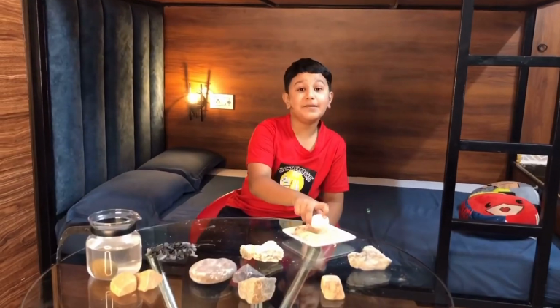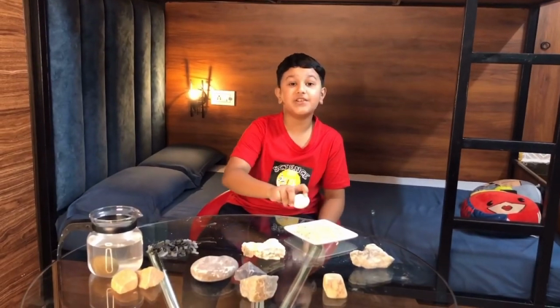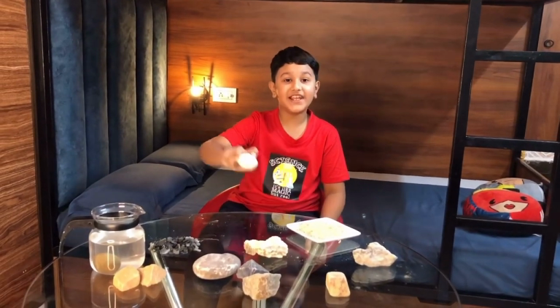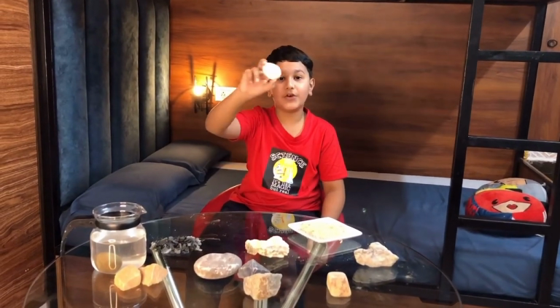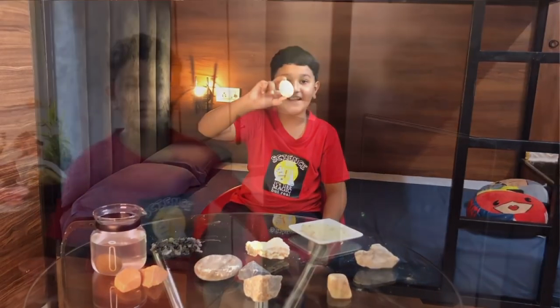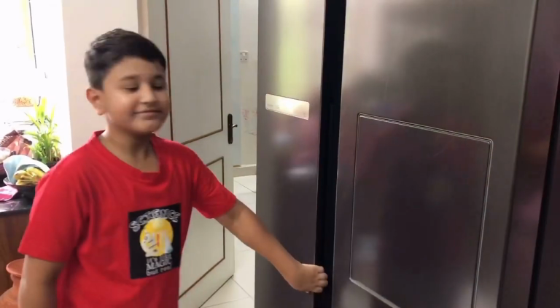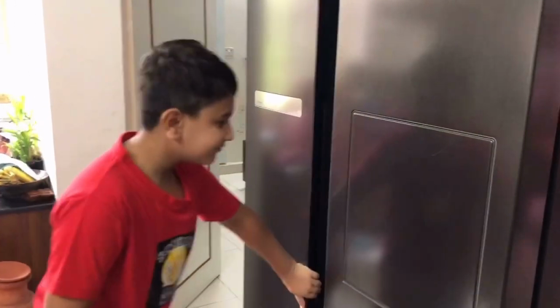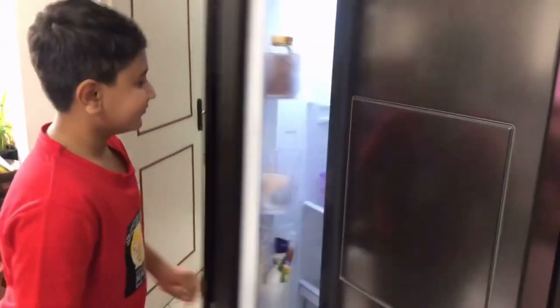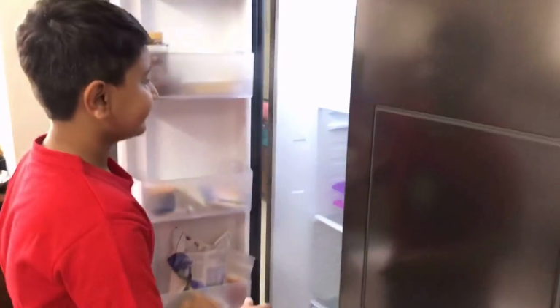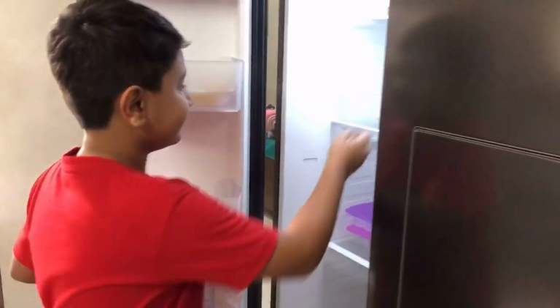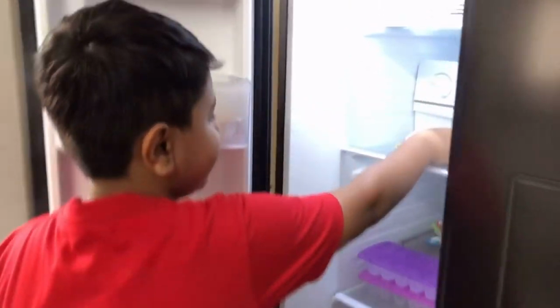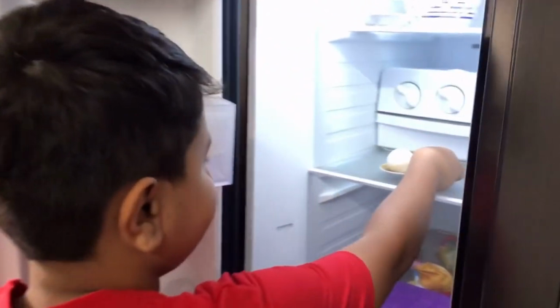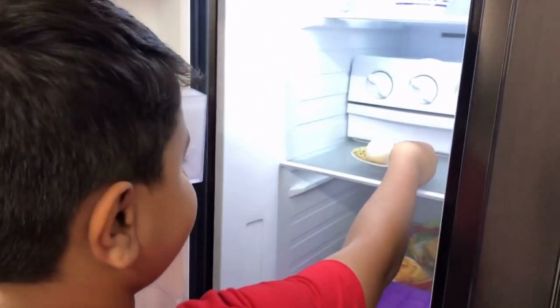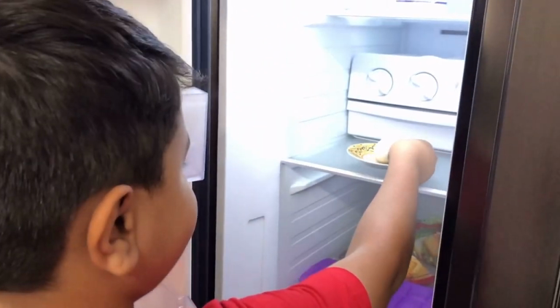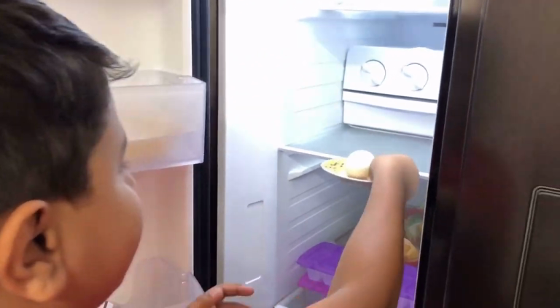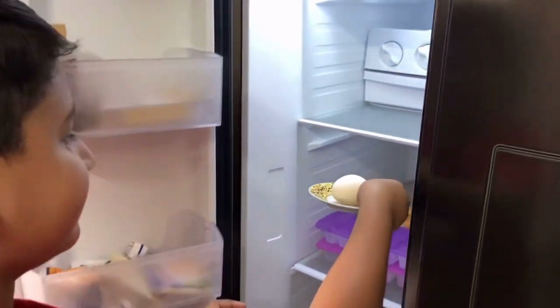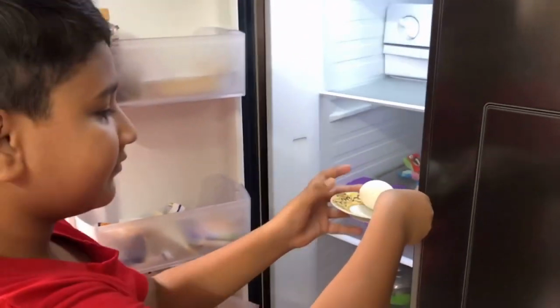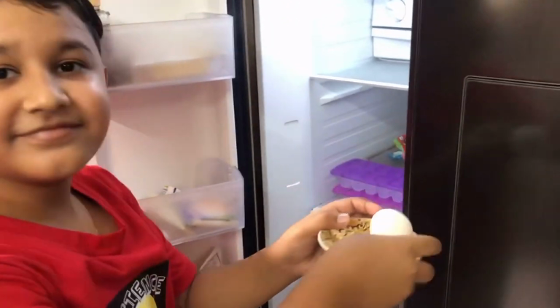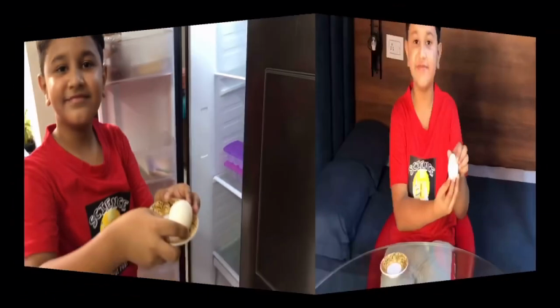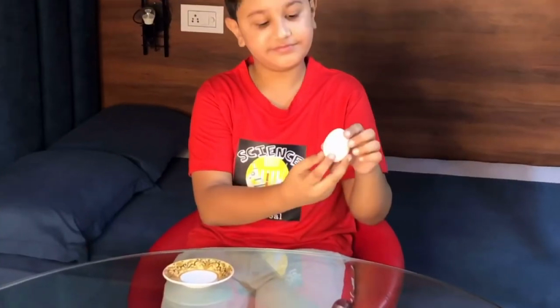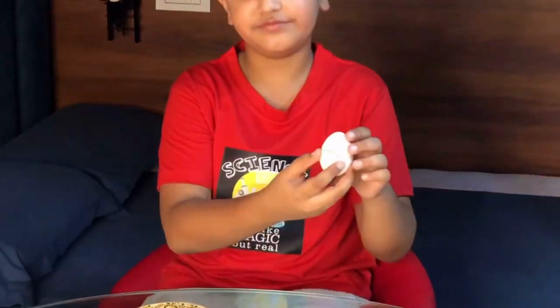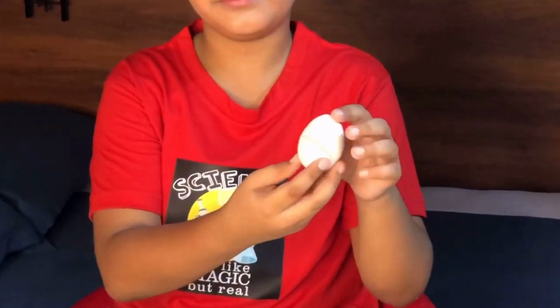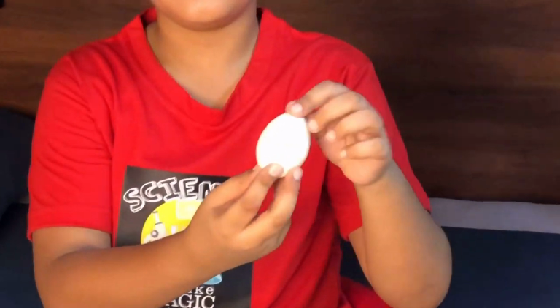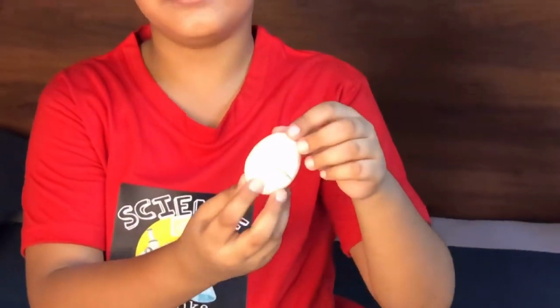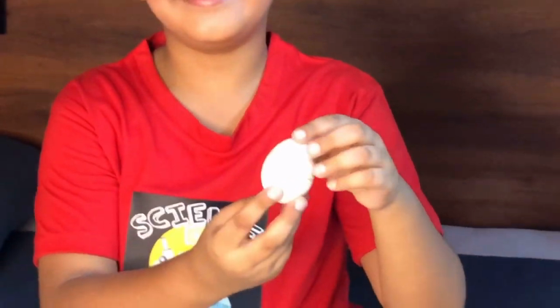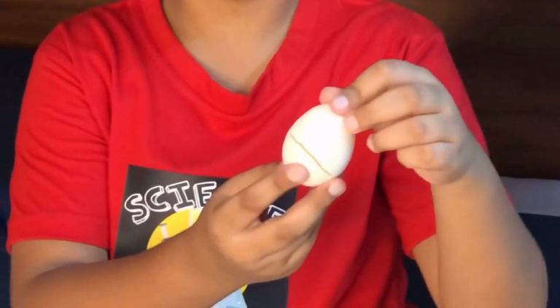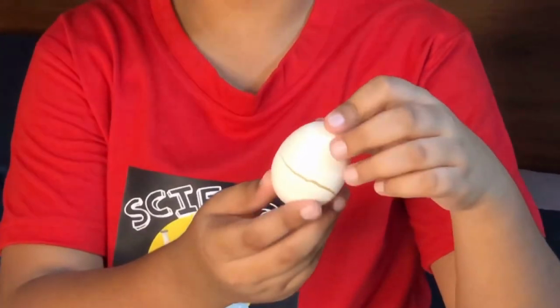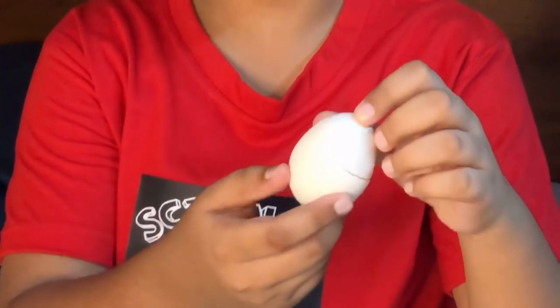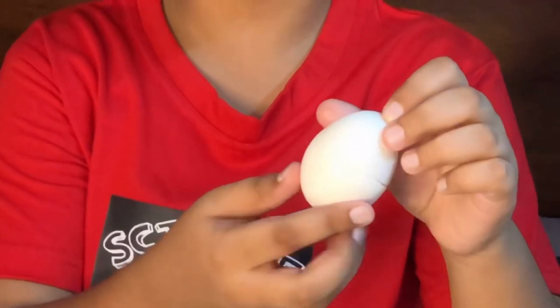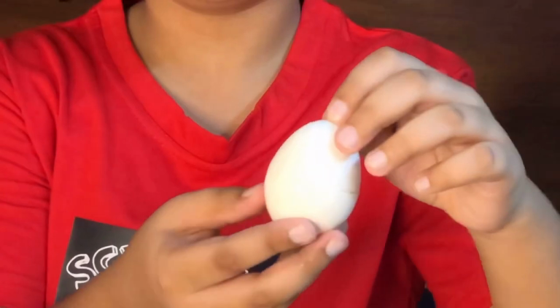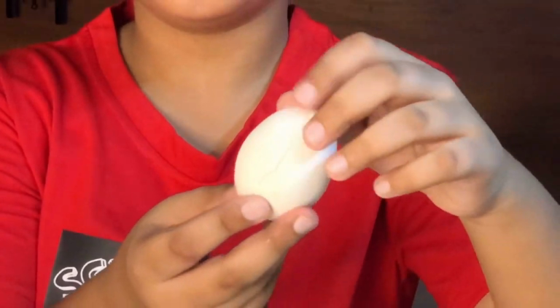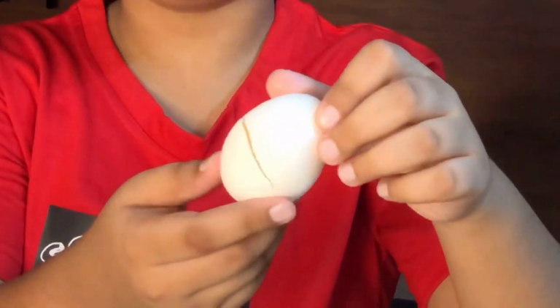The simplest way is a raw egg. A raw egg is 90% water. I'll just put it in the freezer and check it after eight hours. The liquid inside the egg has frozen, it got bigger, and has cracked the shell of the egg.